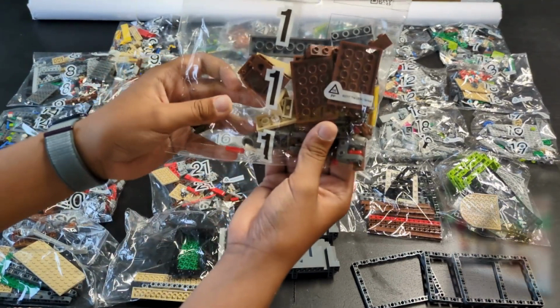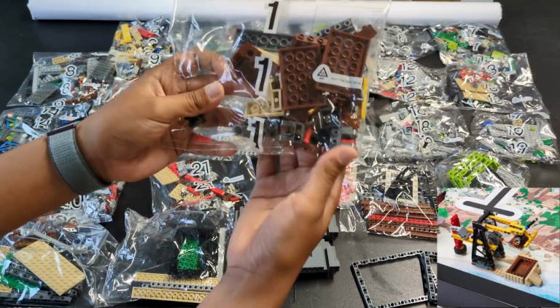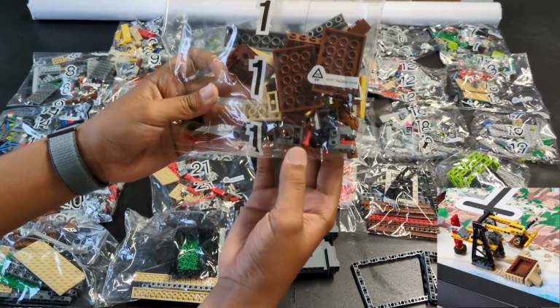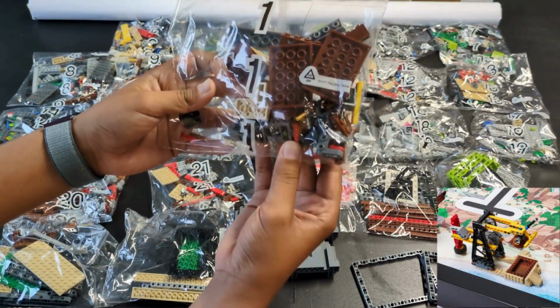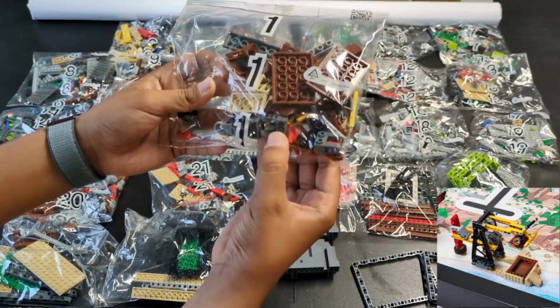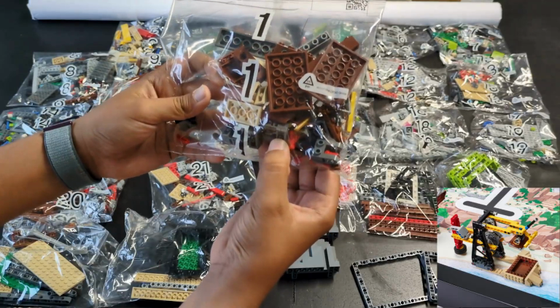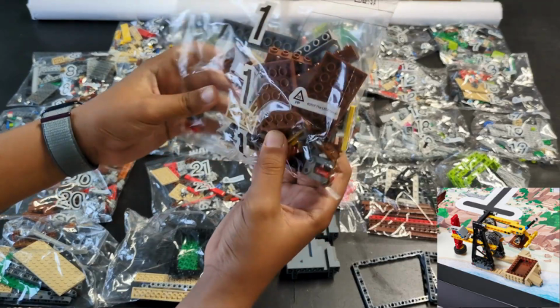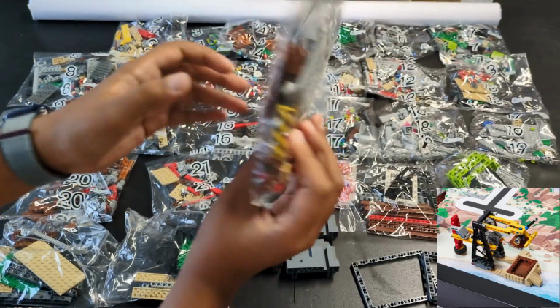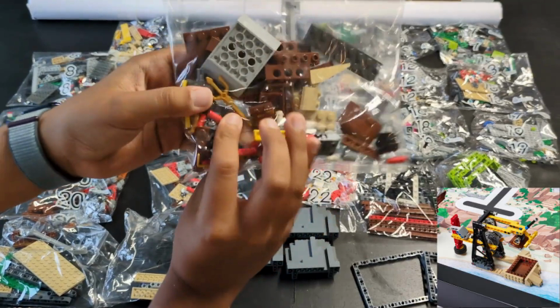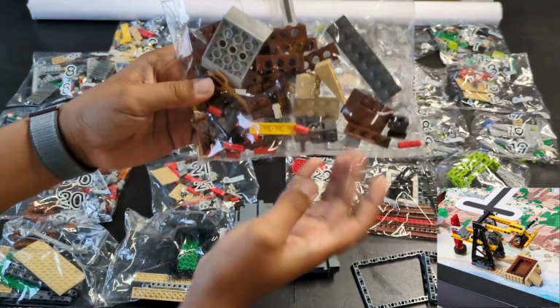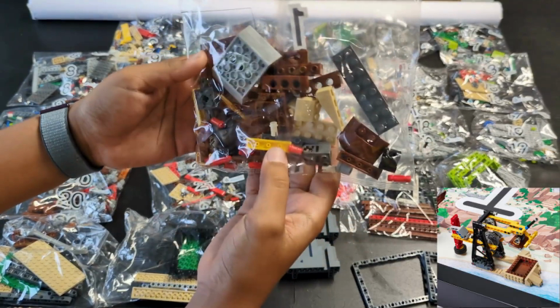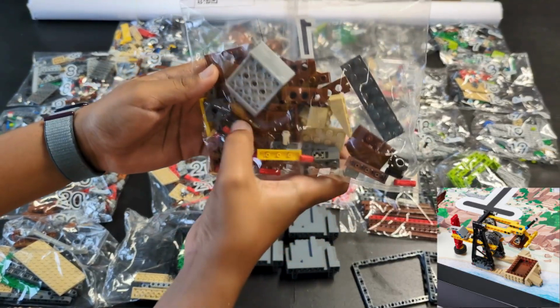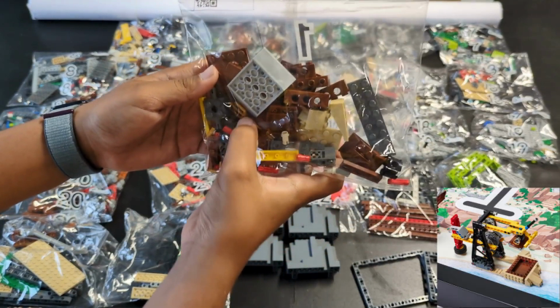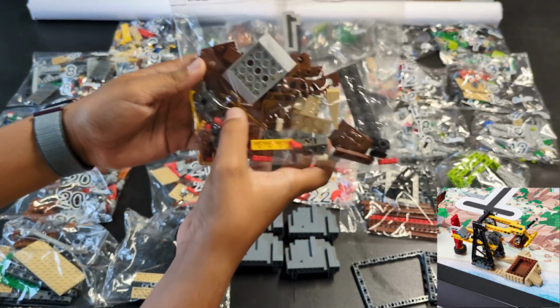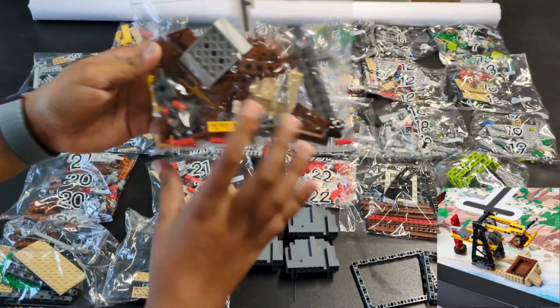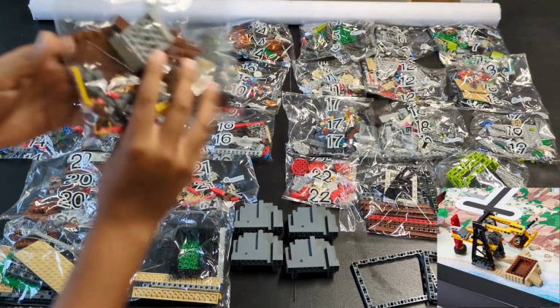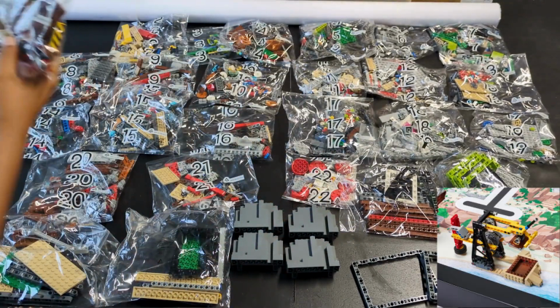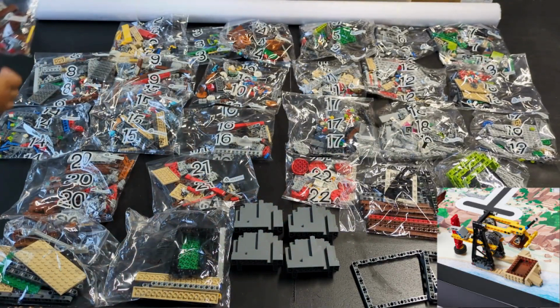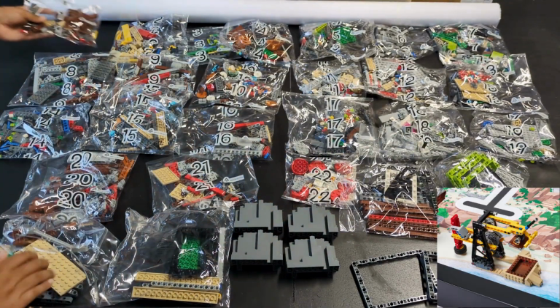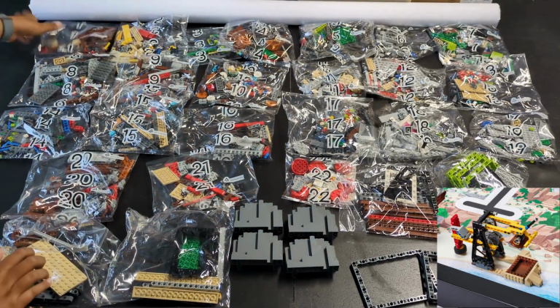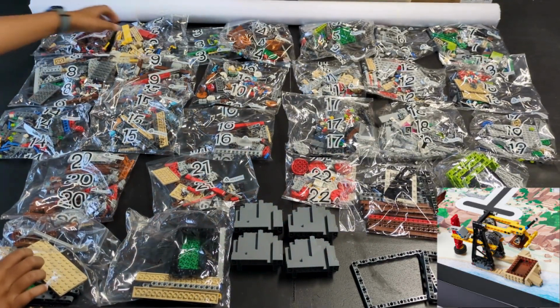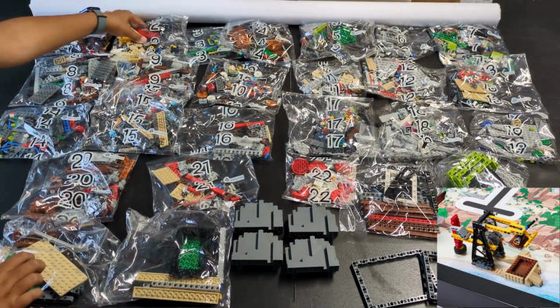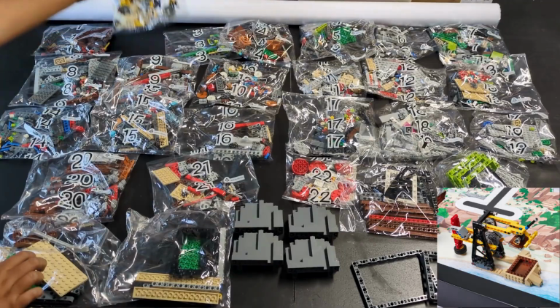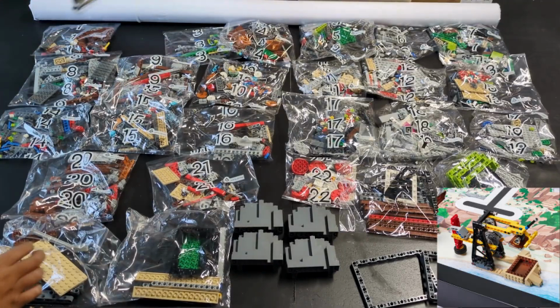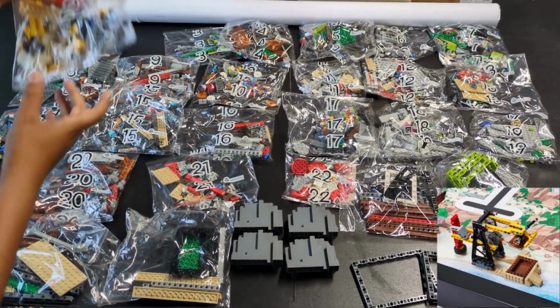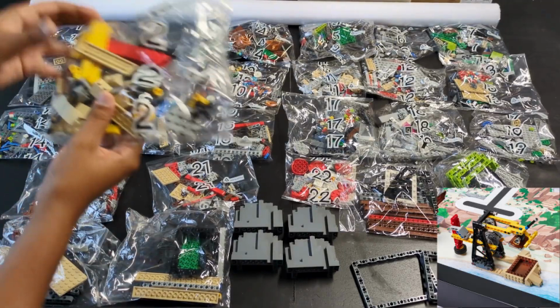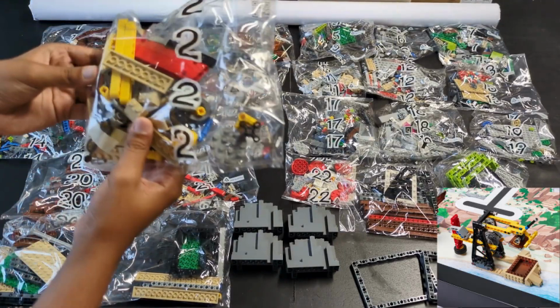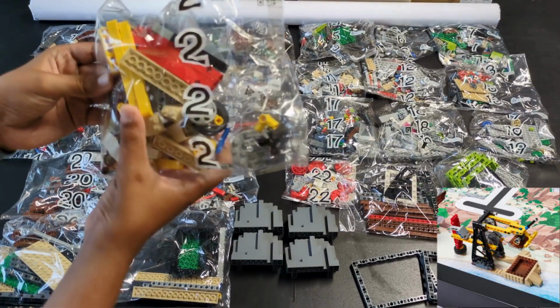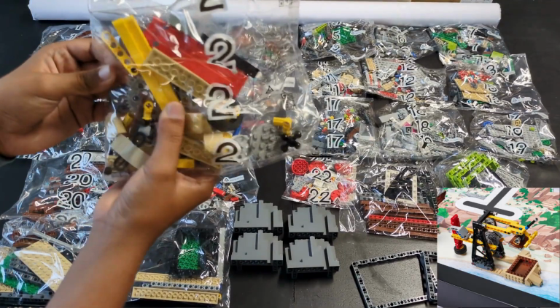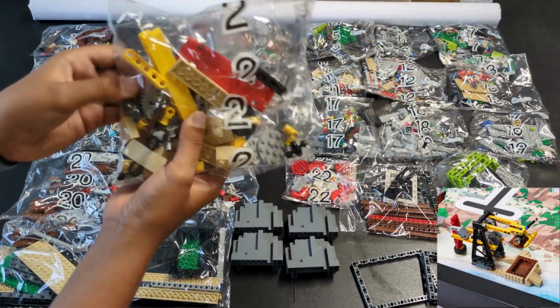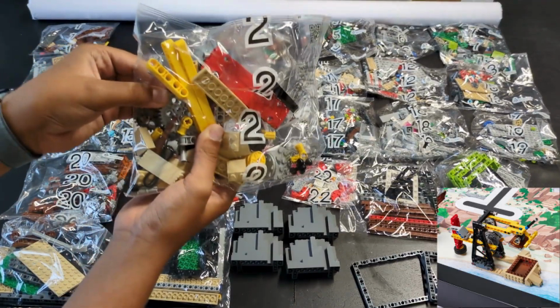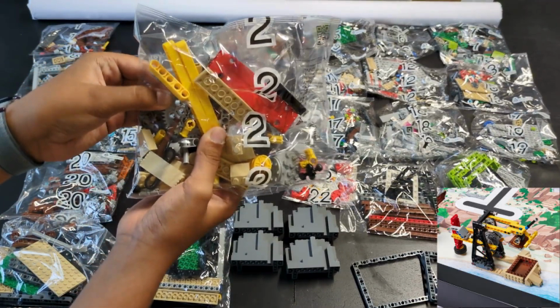Bags one and two are pretty obvious — that trident piece can be seen in some of the videos shared from the World Festival. These are definitely for the yellow crane mission; the gears make us sure.